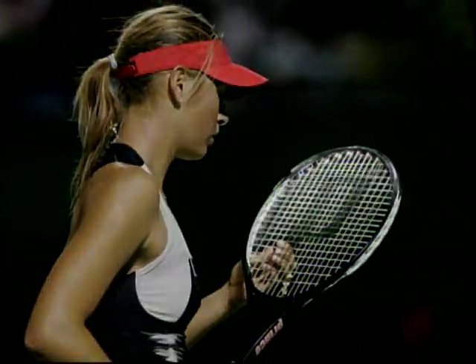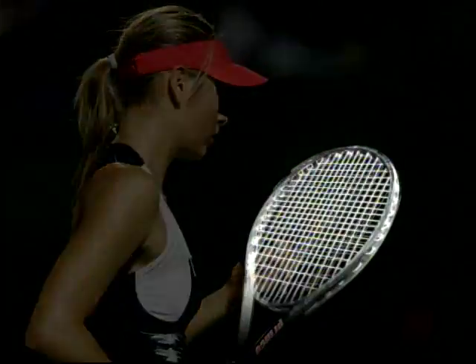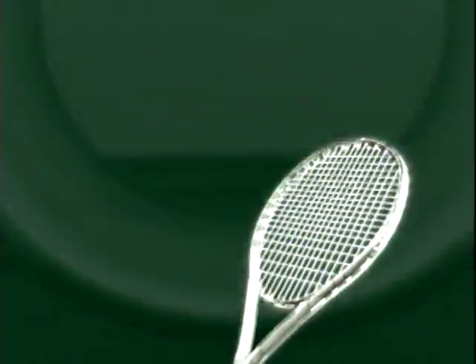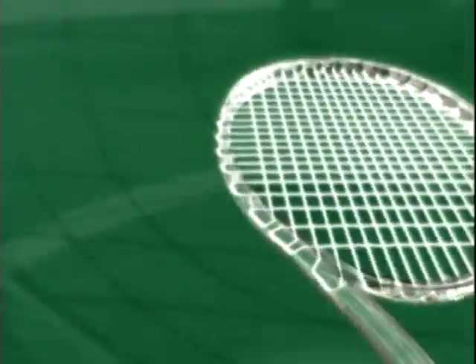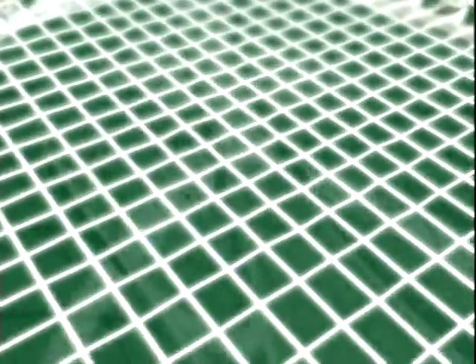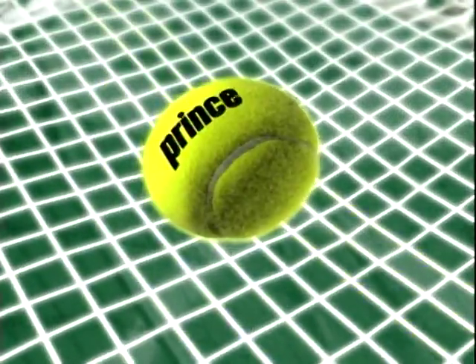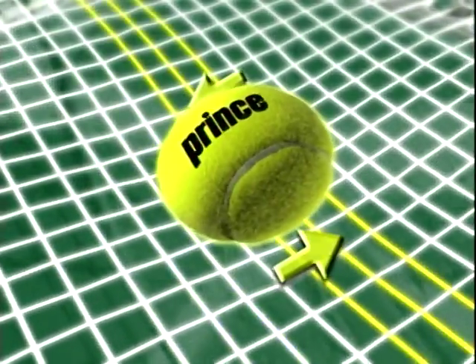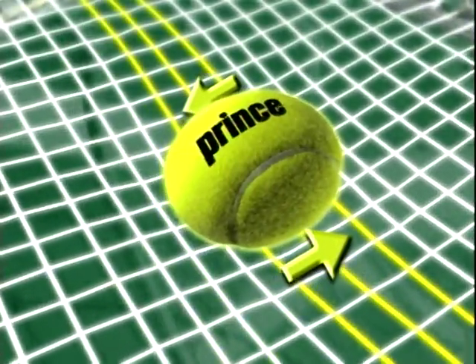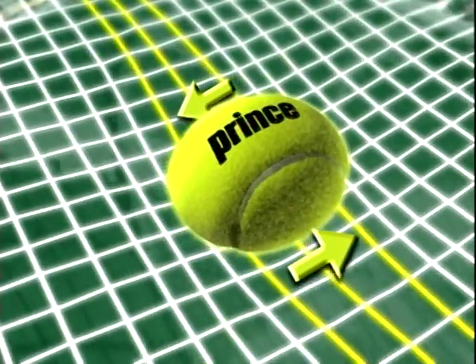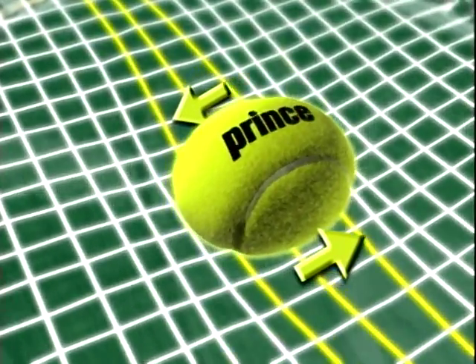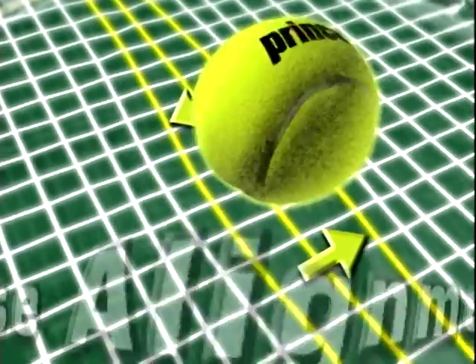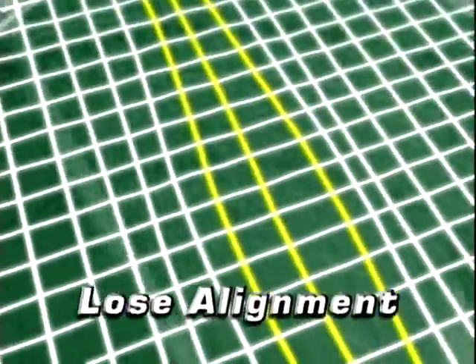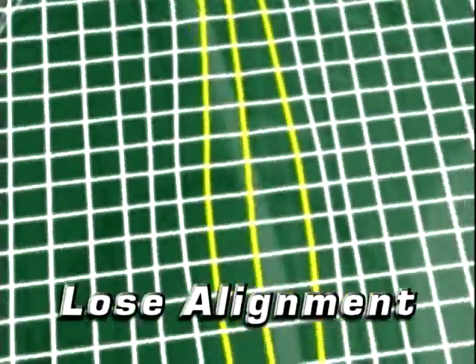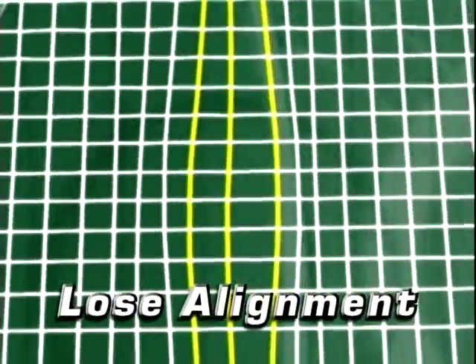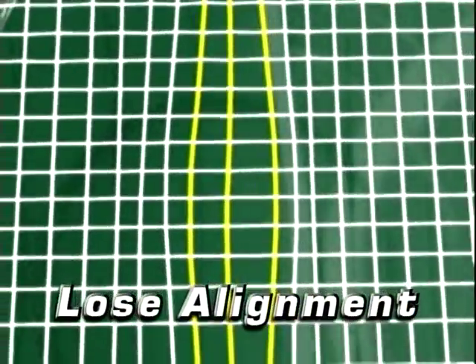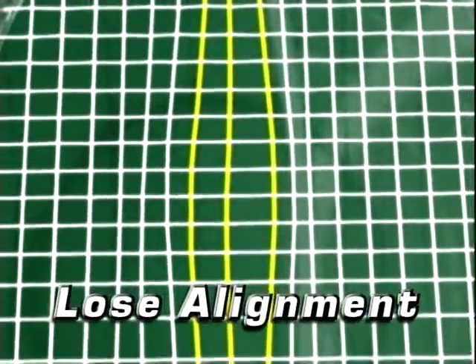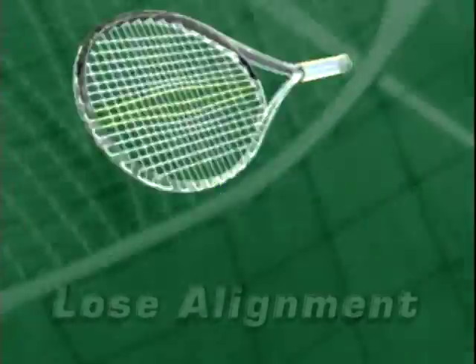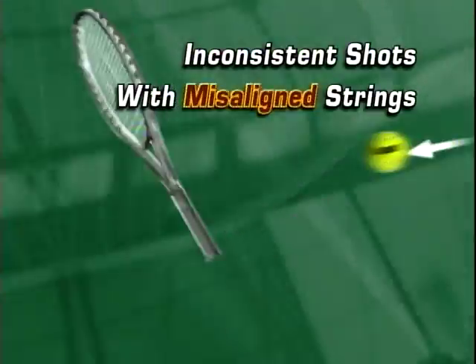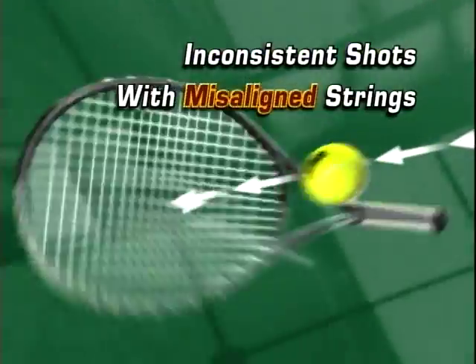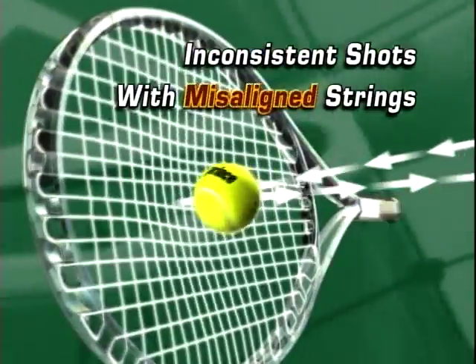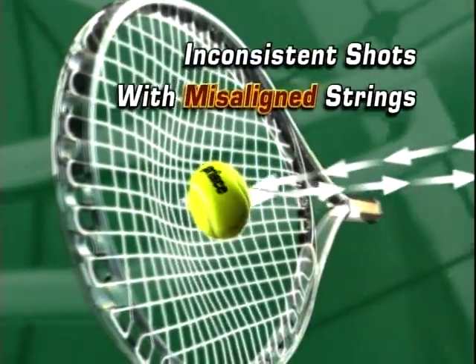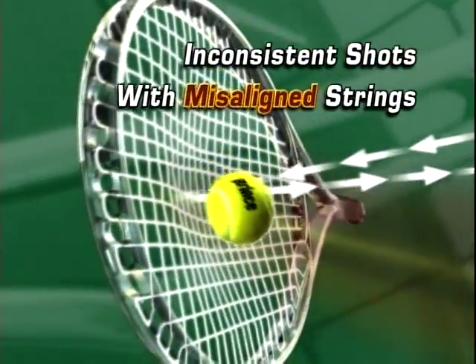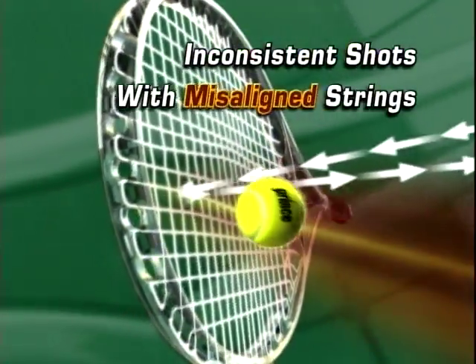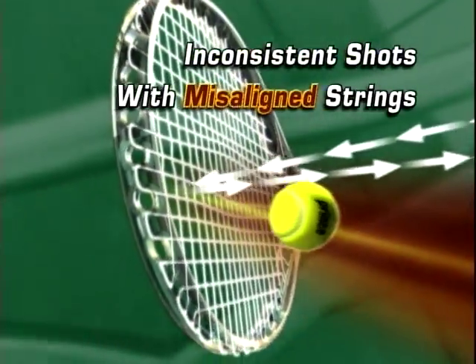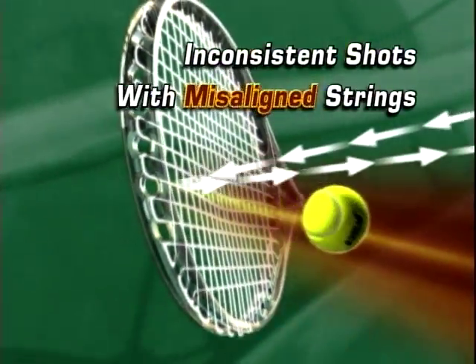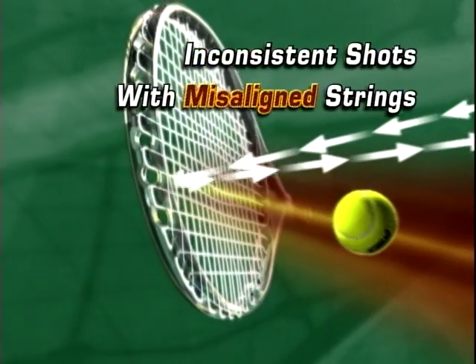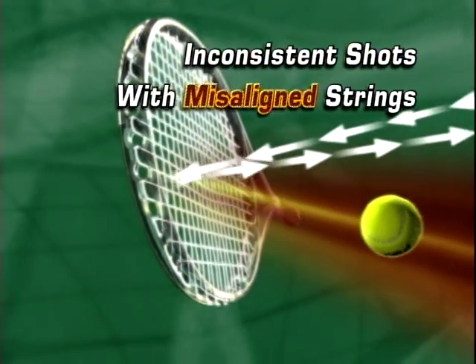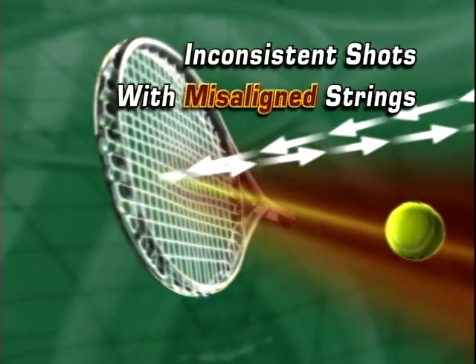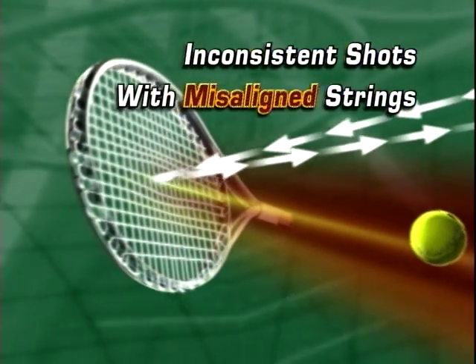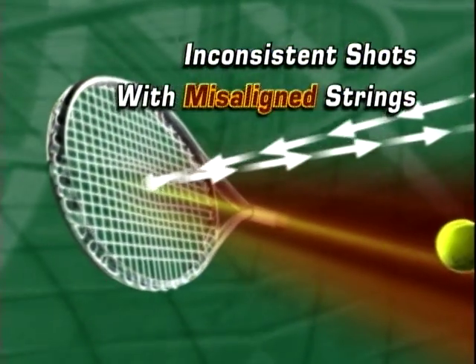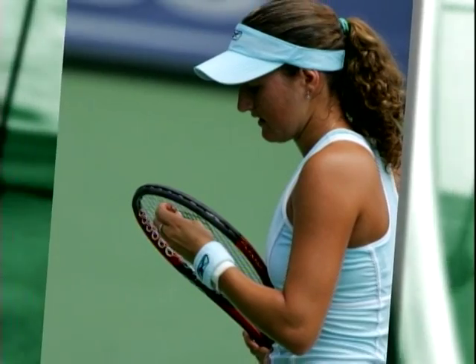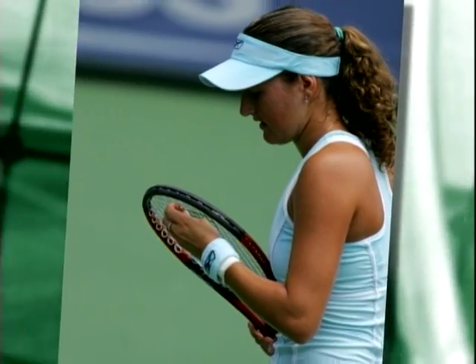Consistent performance. Because each time the ball hits the strings, they spread out and lose their alignment. And misaligned strings create inconsistent shots with less control, no matter how perfect the swing.